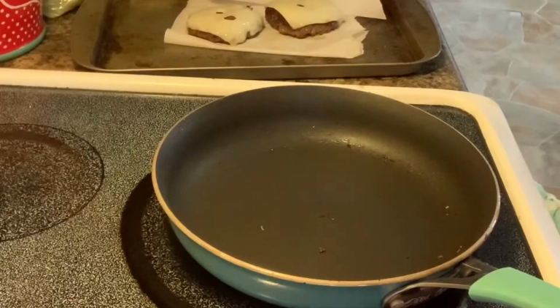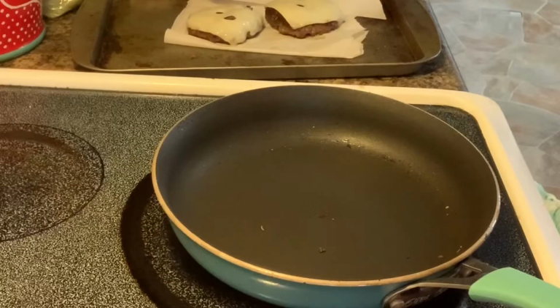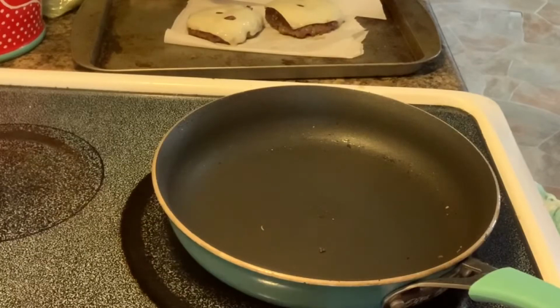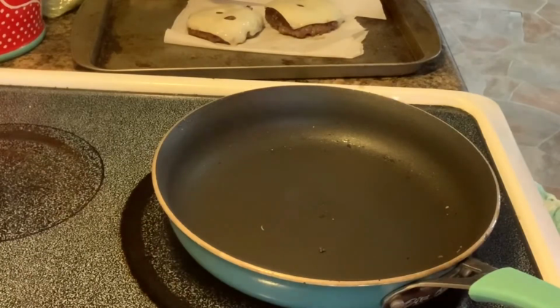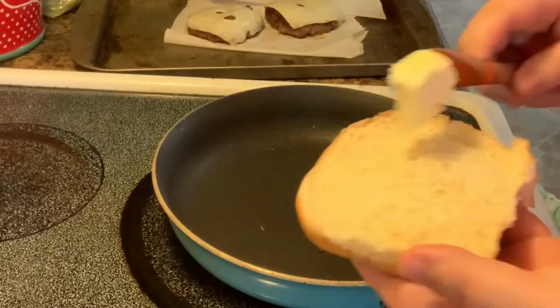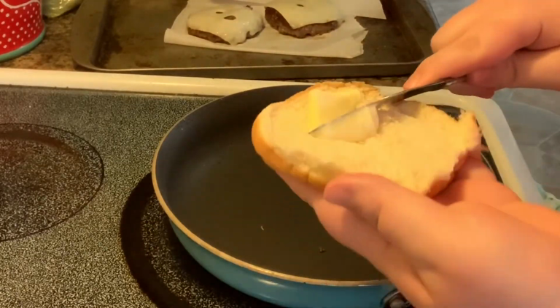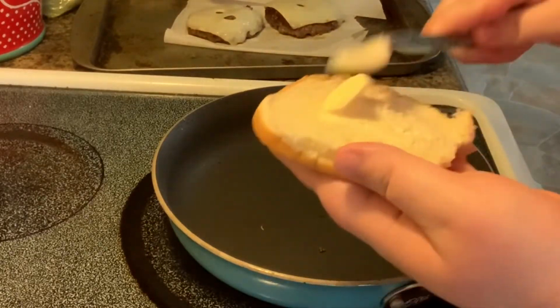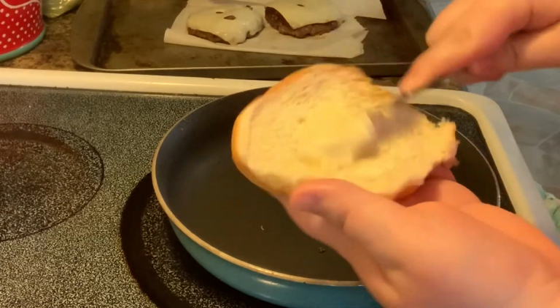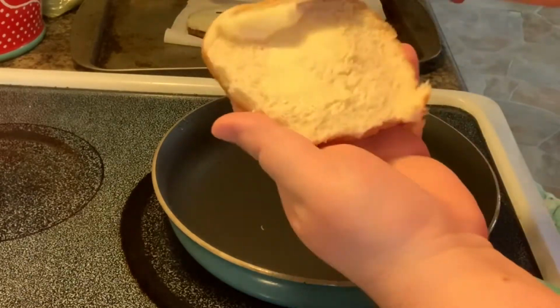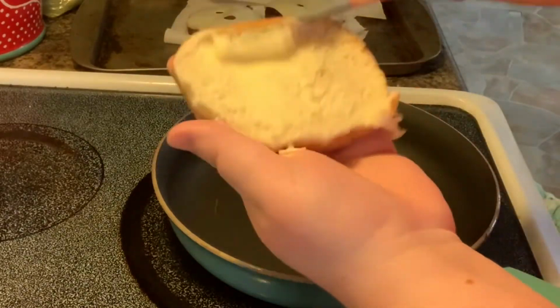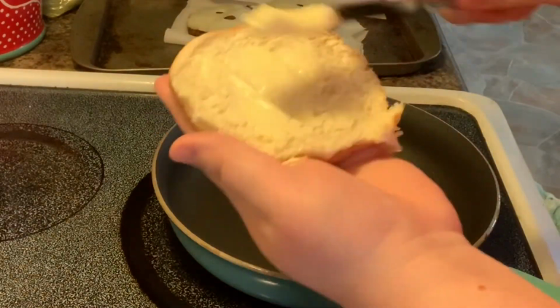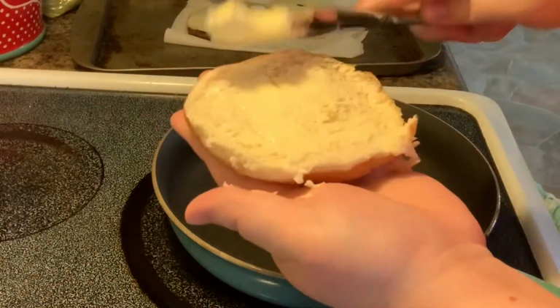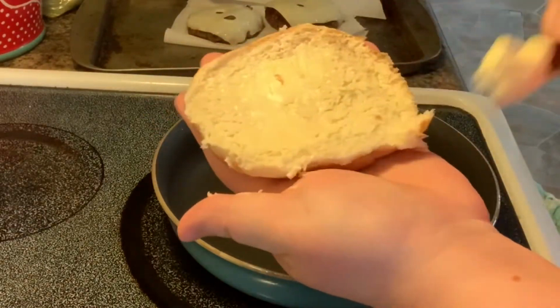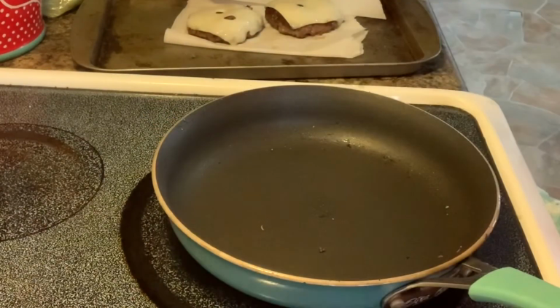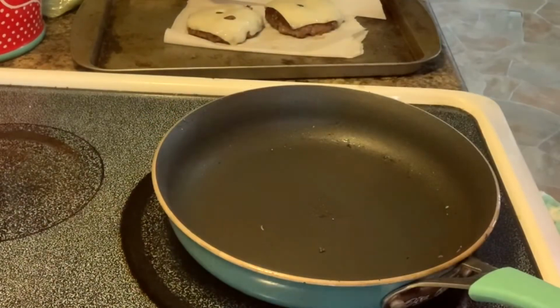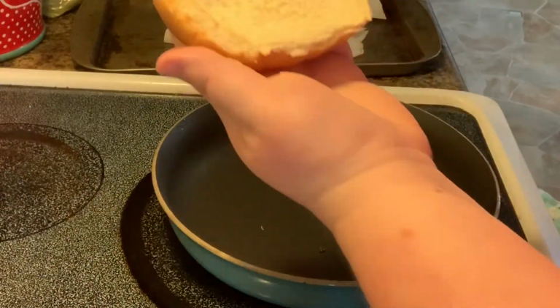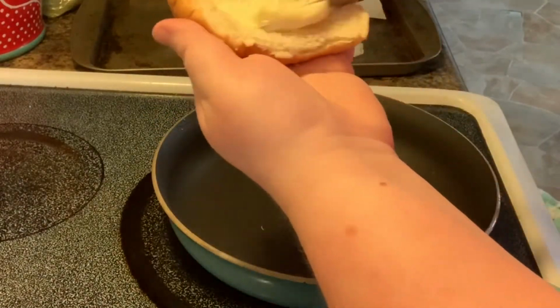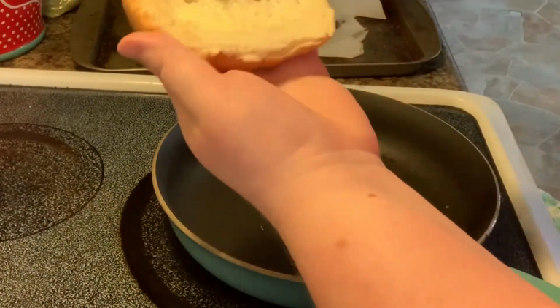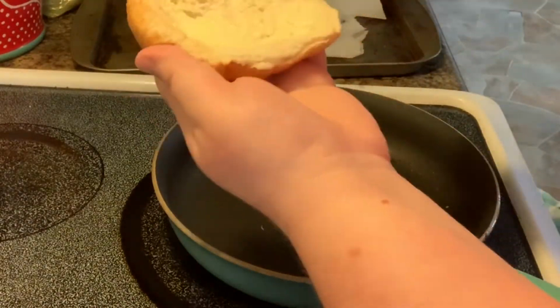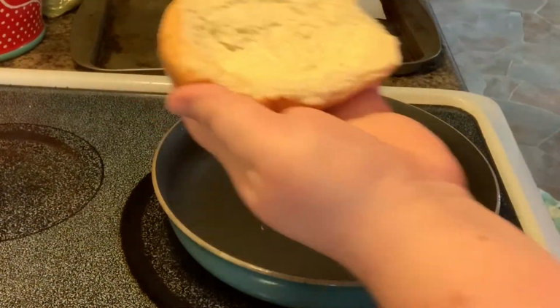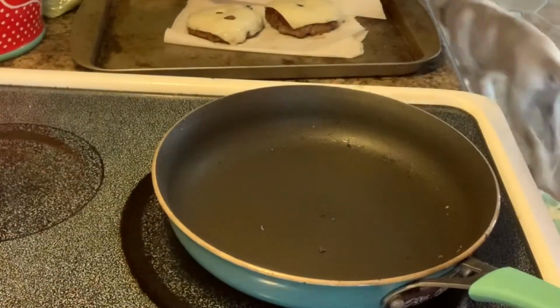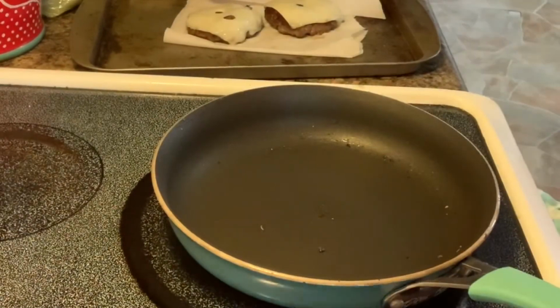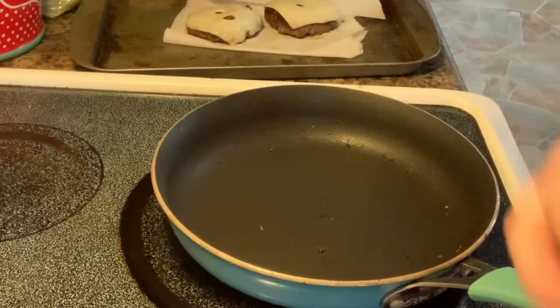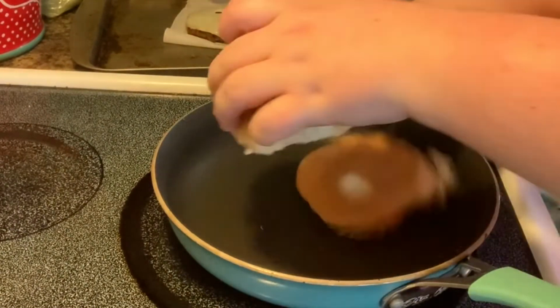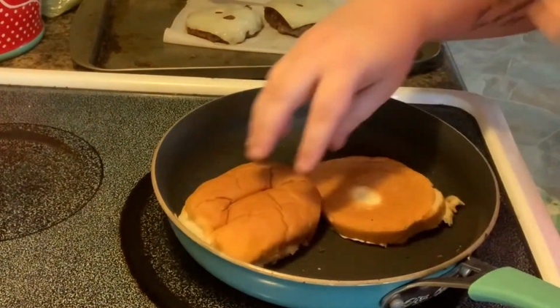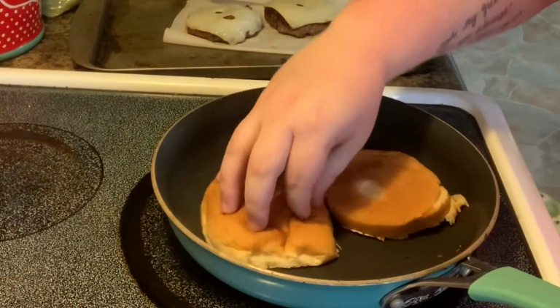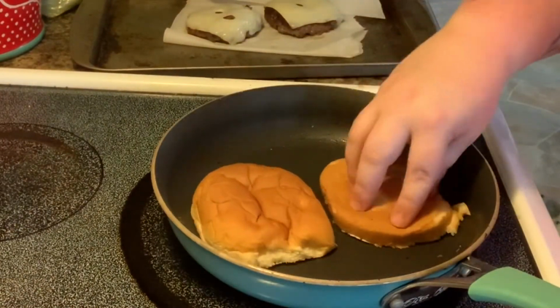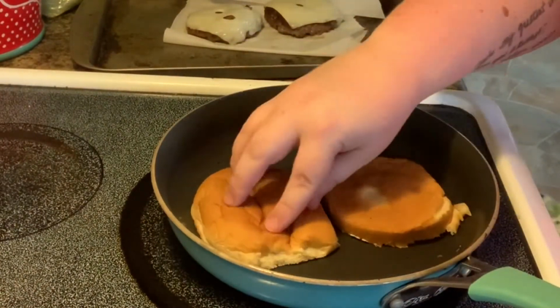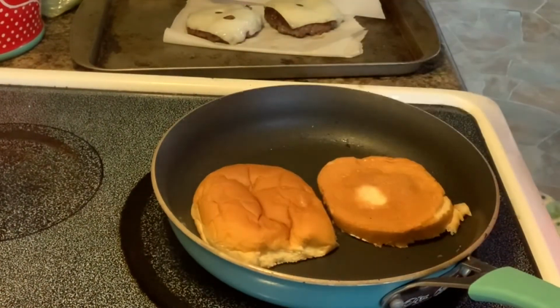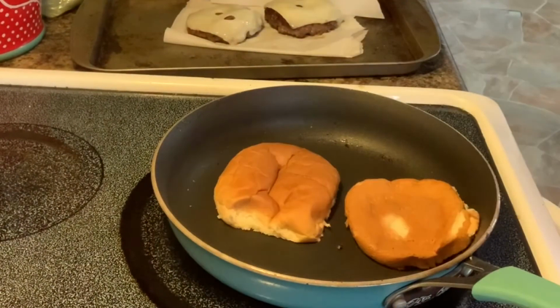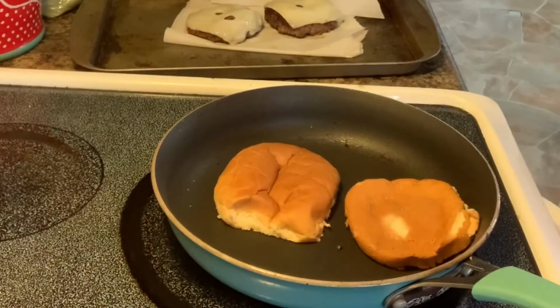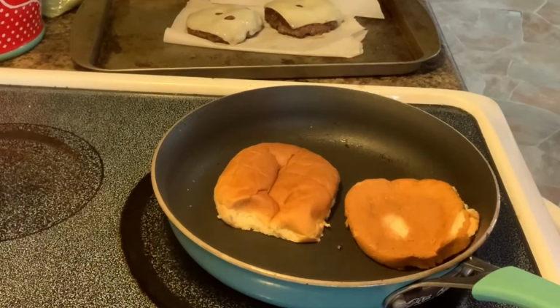In the same pan that I cooked the burgers in, I am going to toast my buns. Butter the inside of the bun — top and bottom — and then put it butter side down in the pan to get a good toasty crust on it.